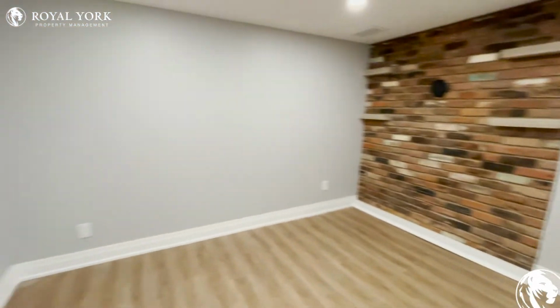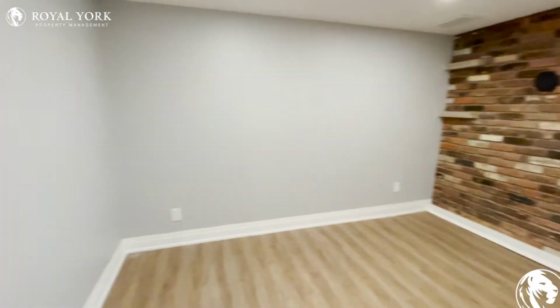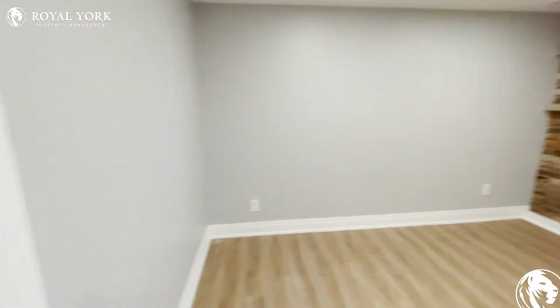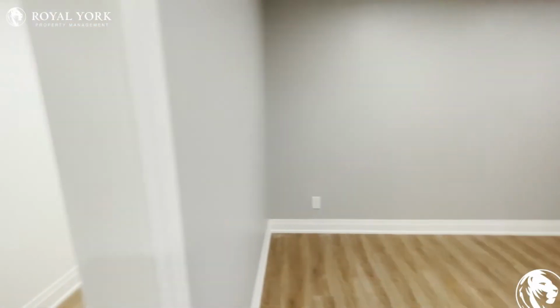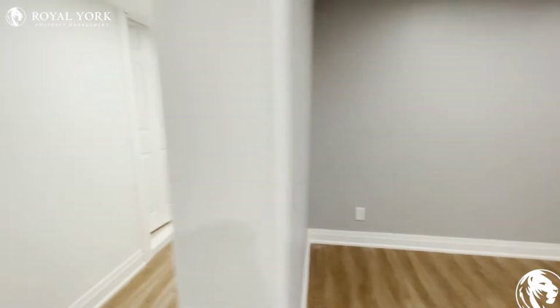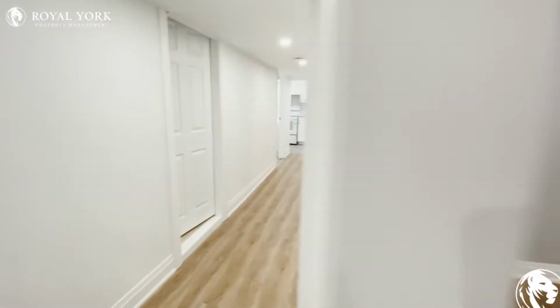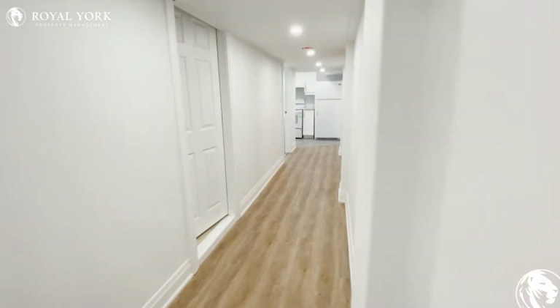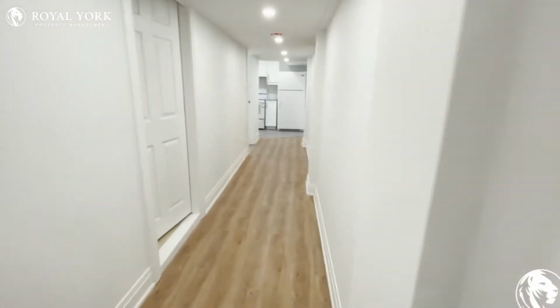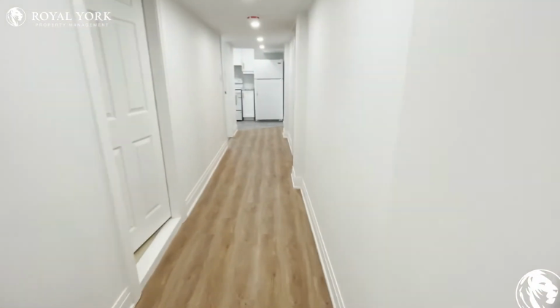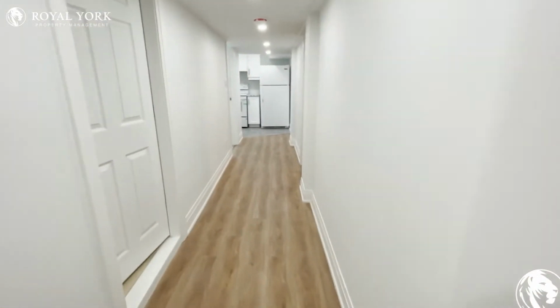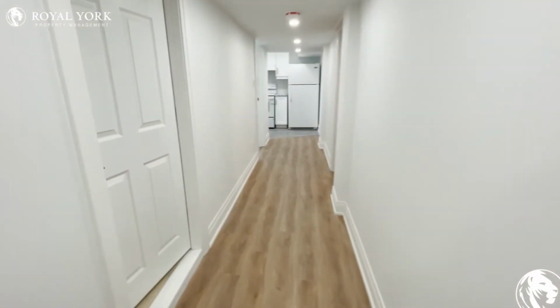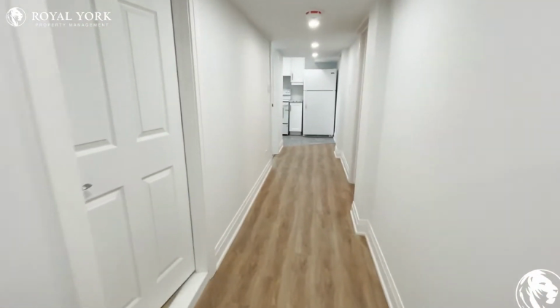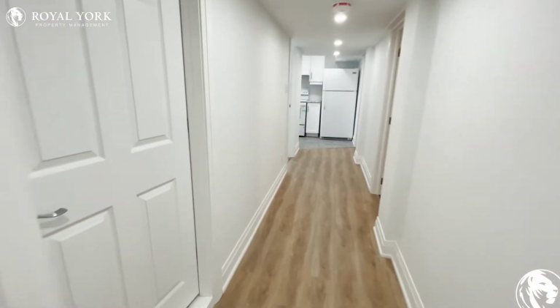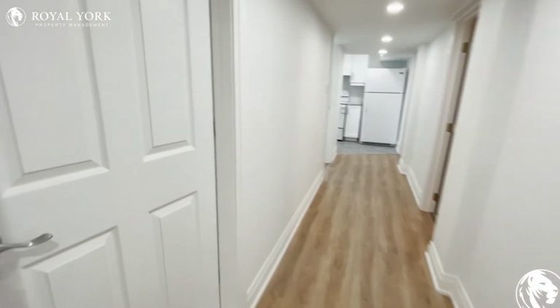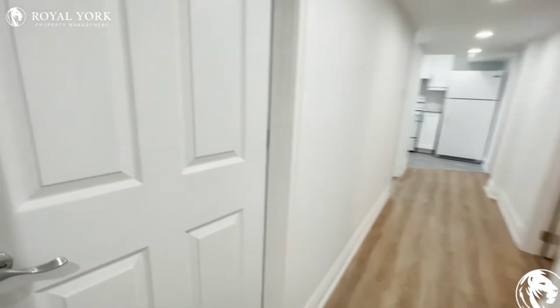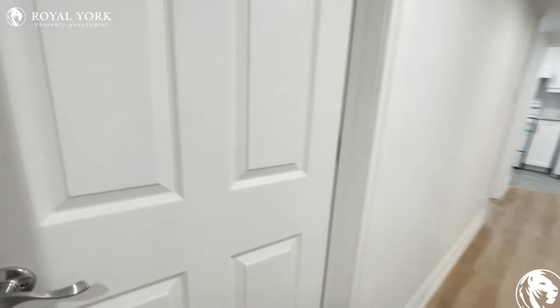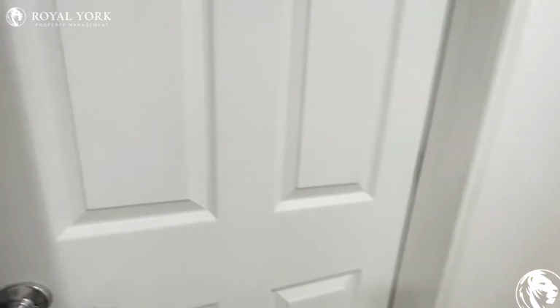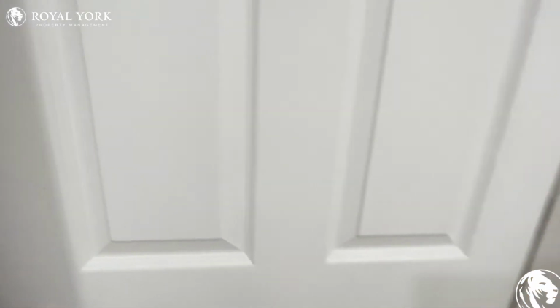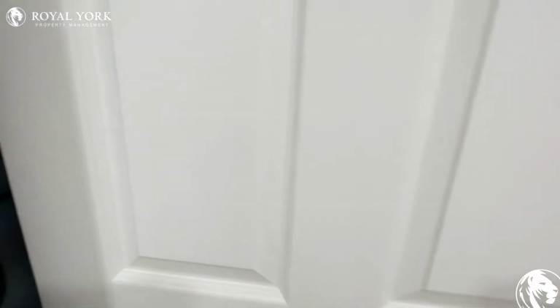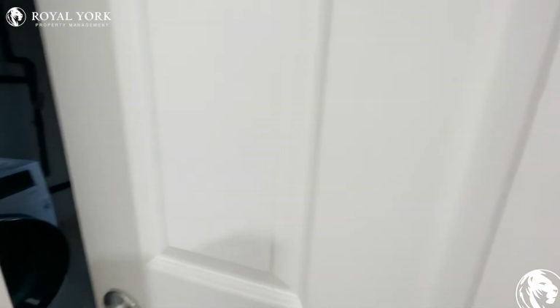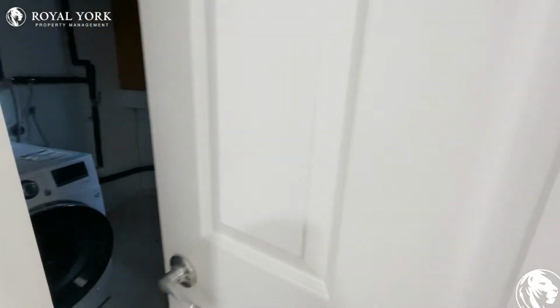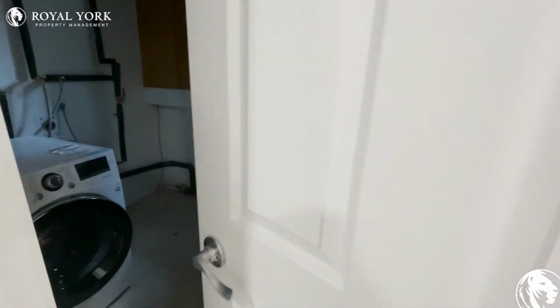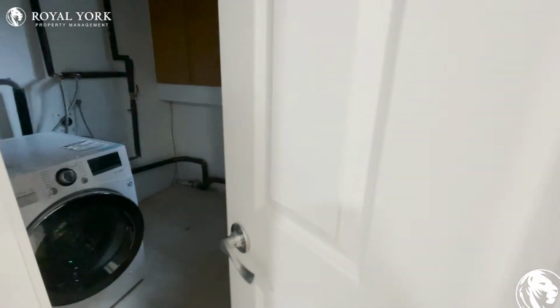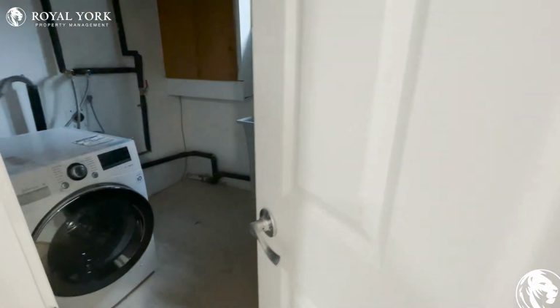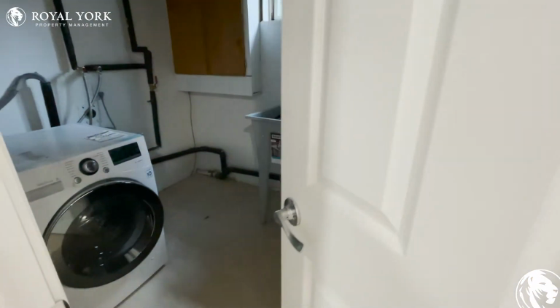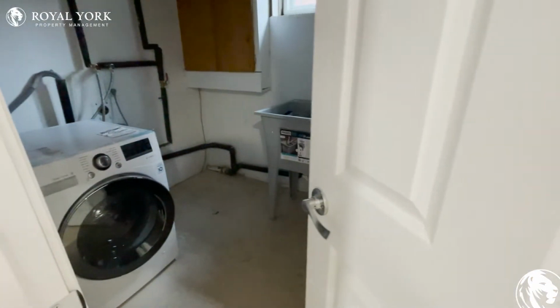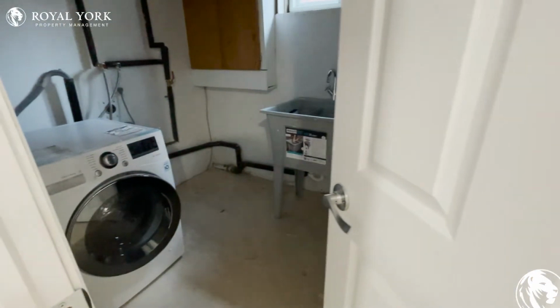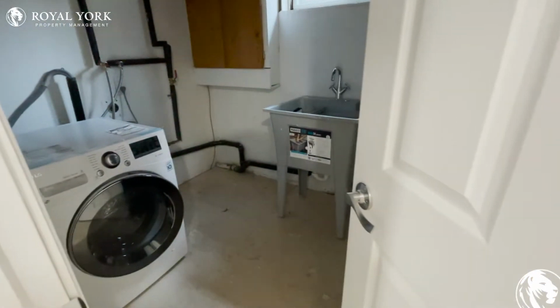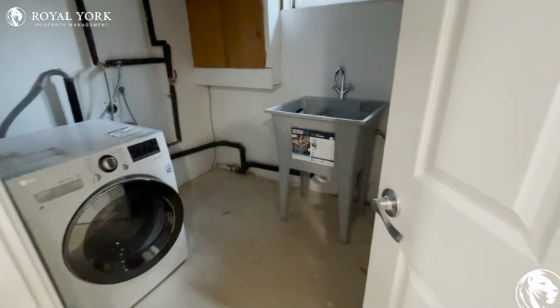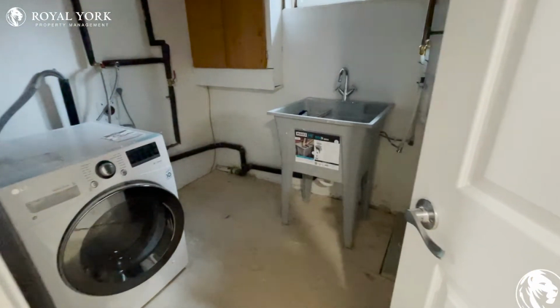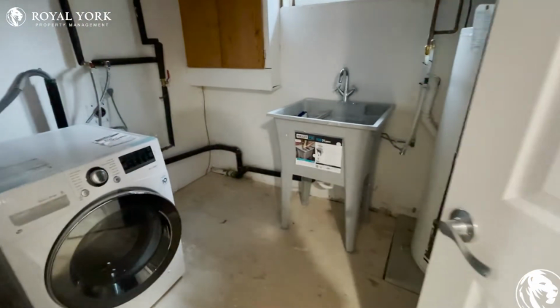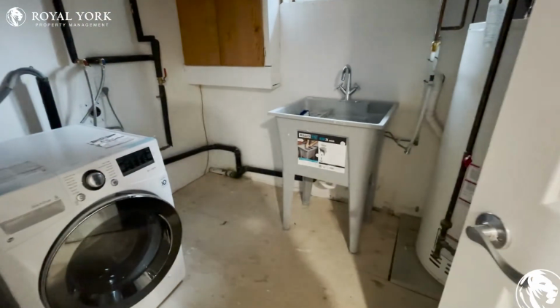And we'll walk over here. Down the hallway on your left is the laundry room and the furnace room. And there's your sink.